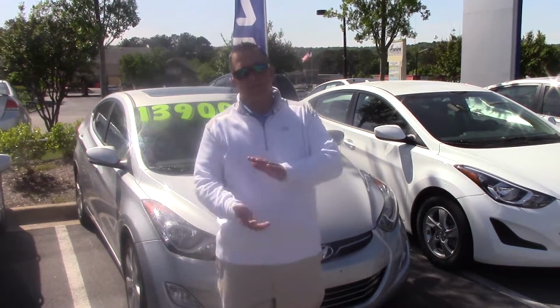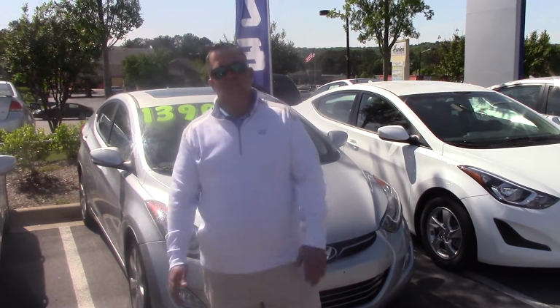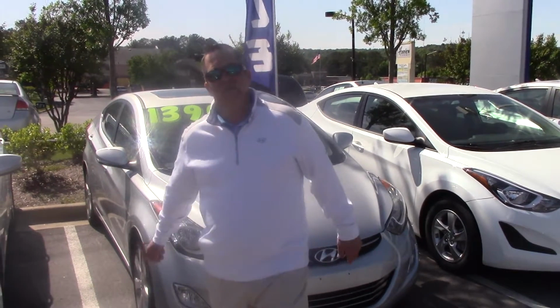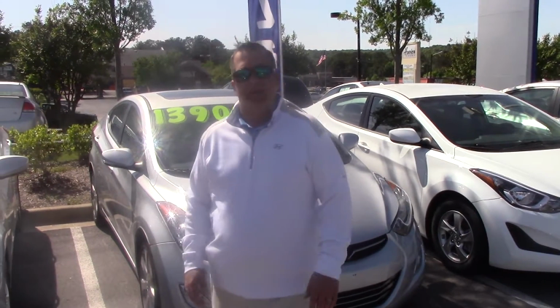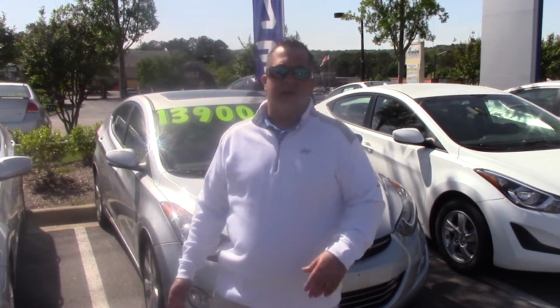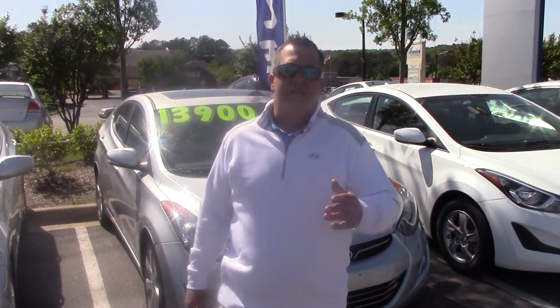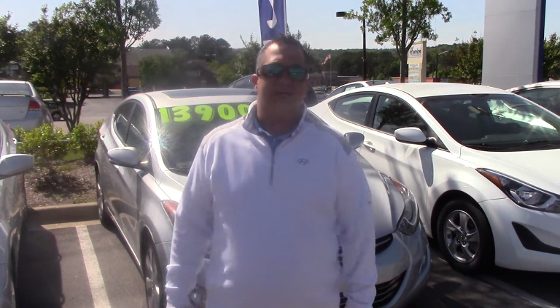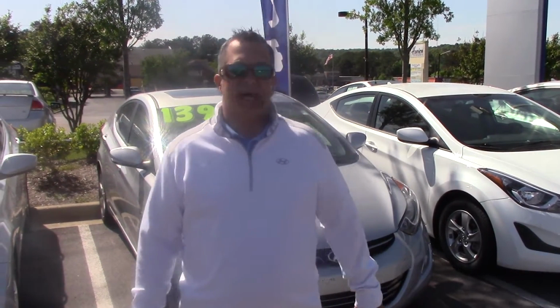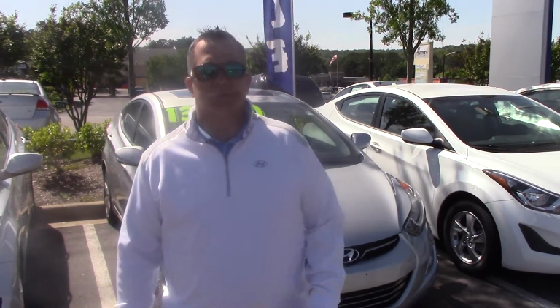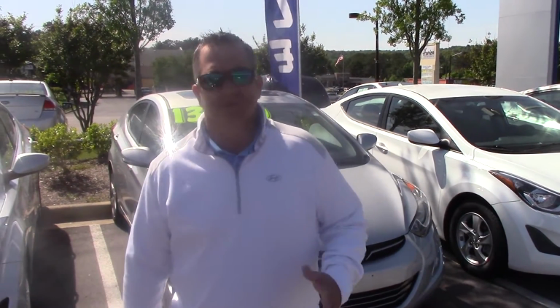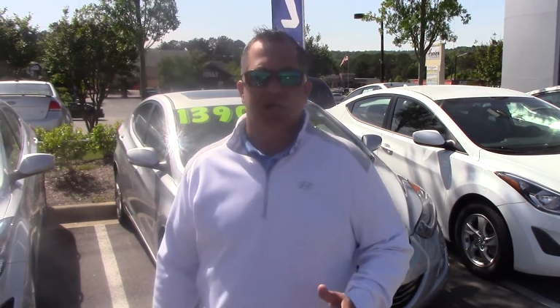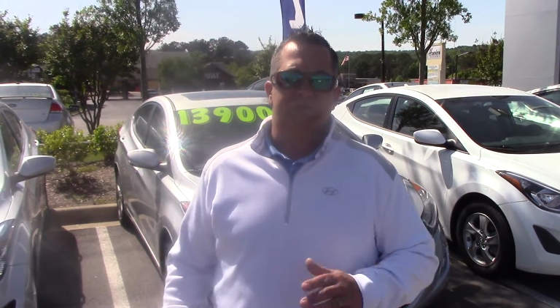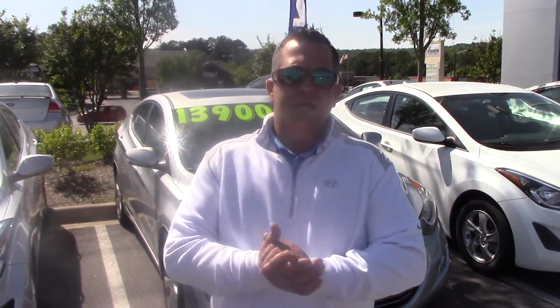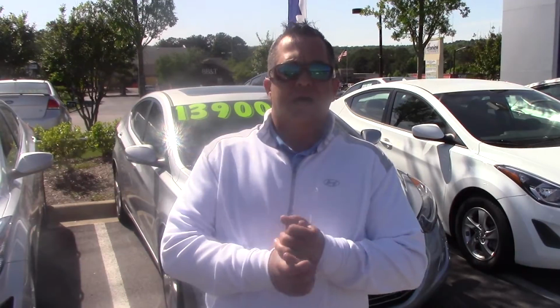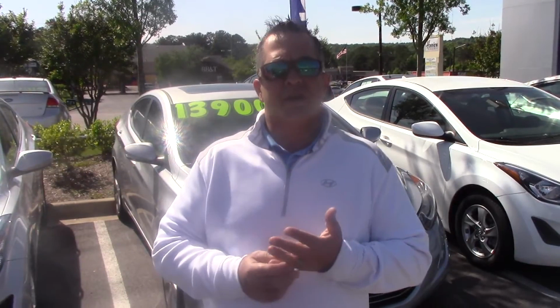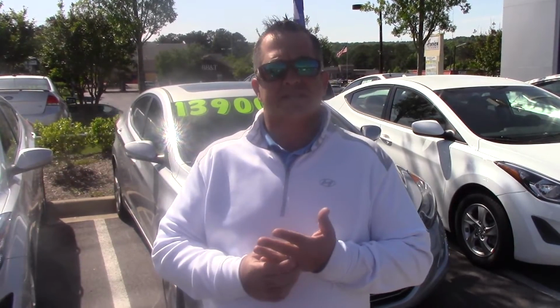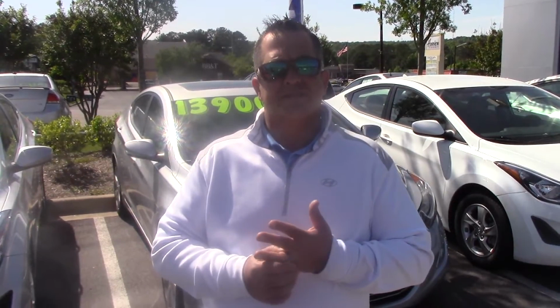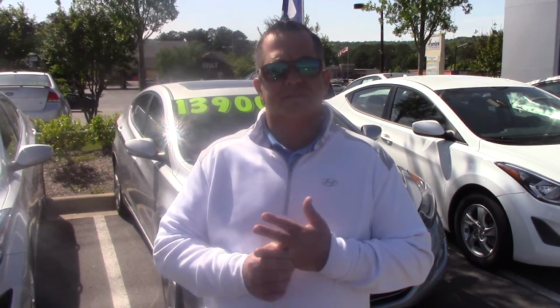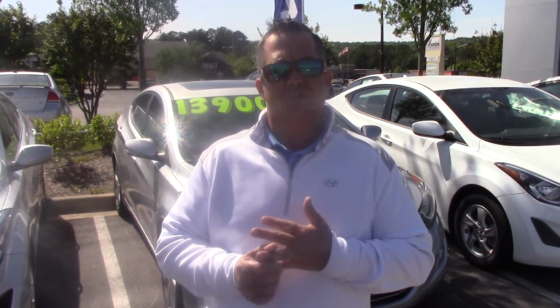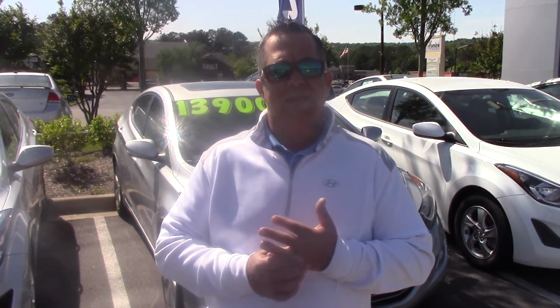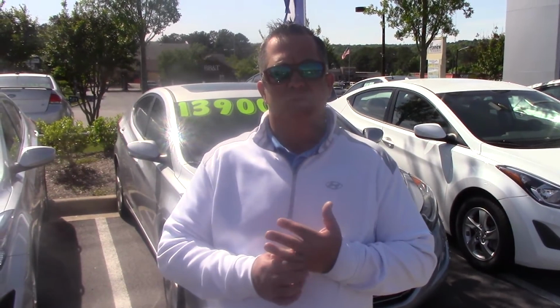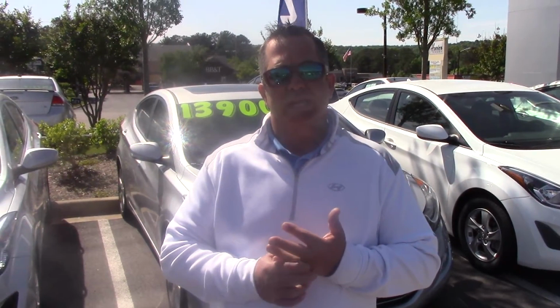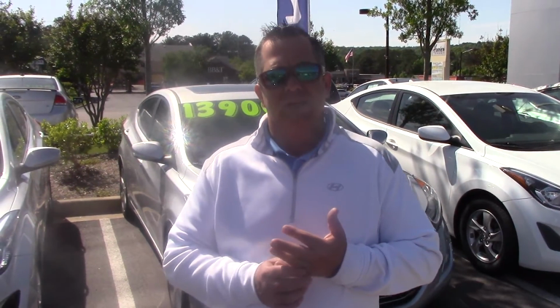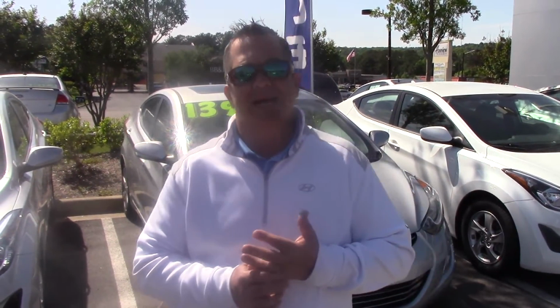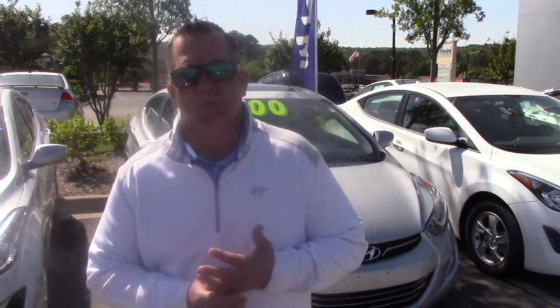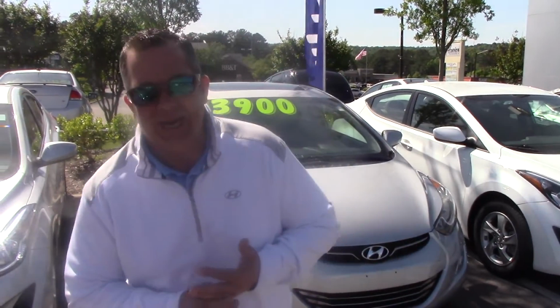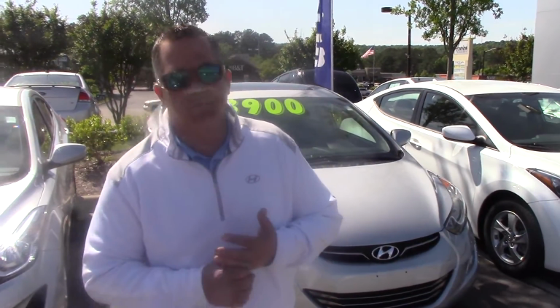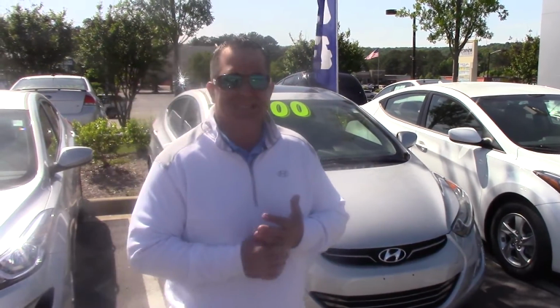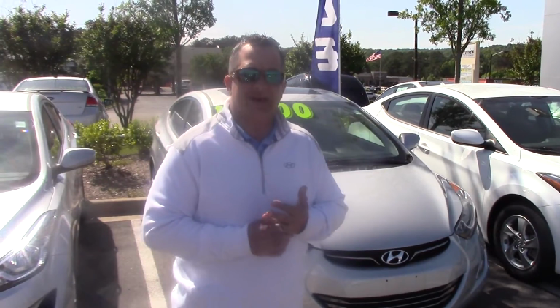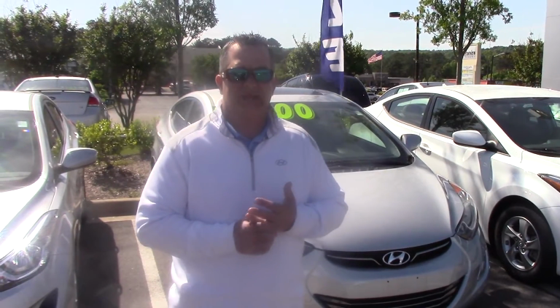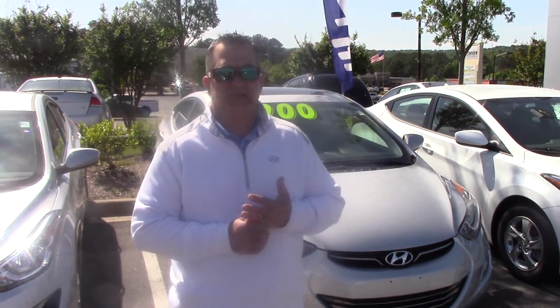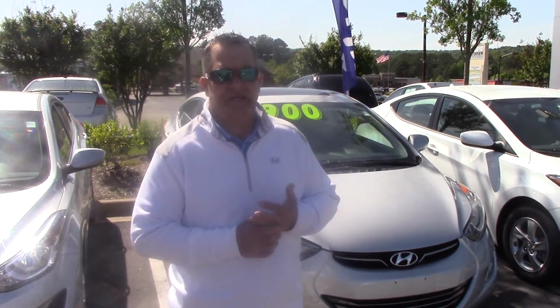Hey, Scott here at Tamron. We talked last night about these three Elantras. Sorry I didn't get the video to you this morning — I have been running like crazy, wide open. I just now got a chance to do this.